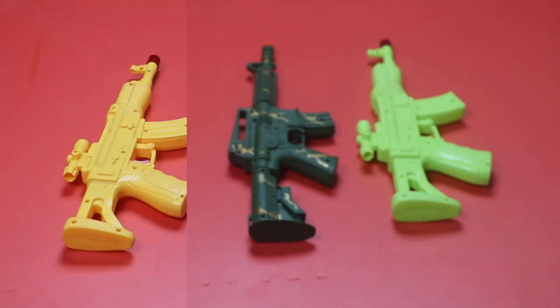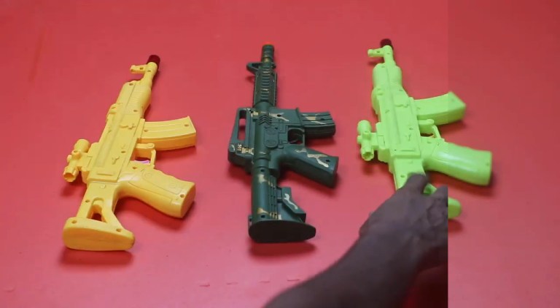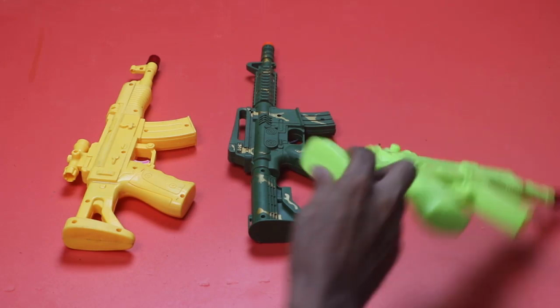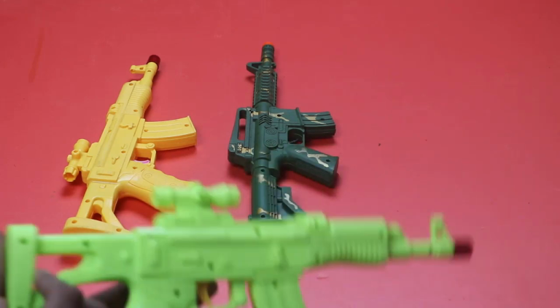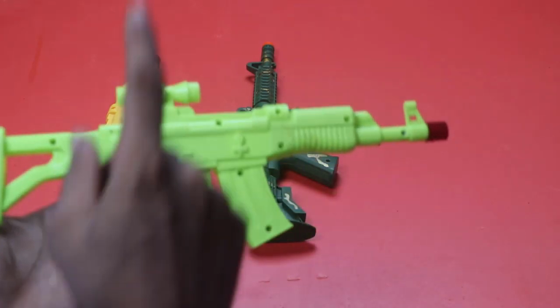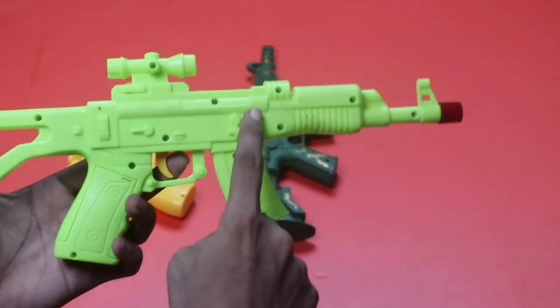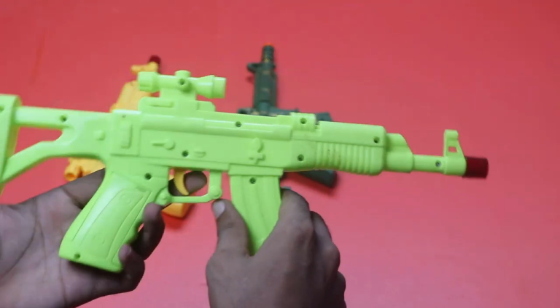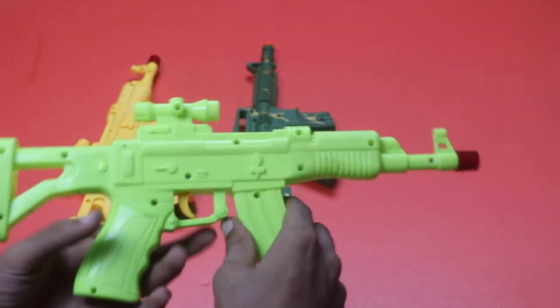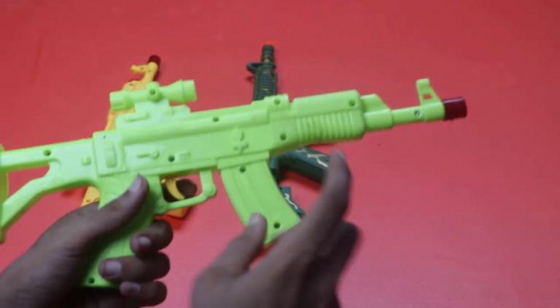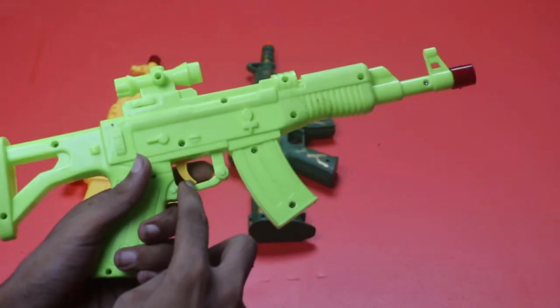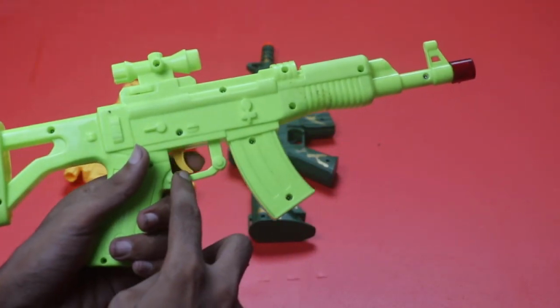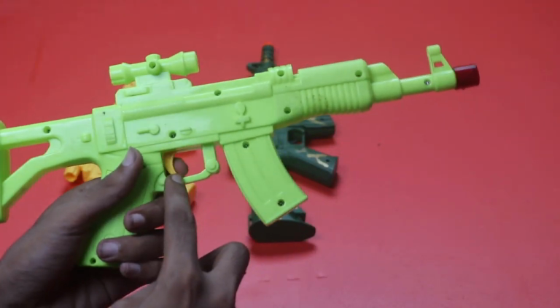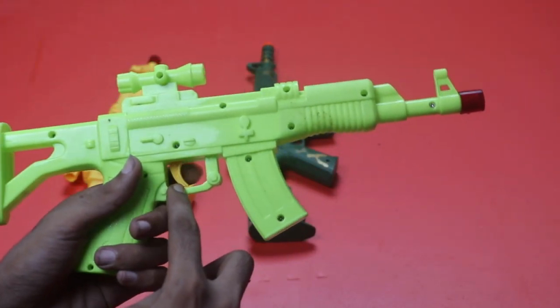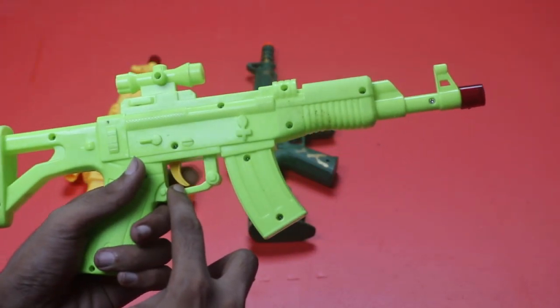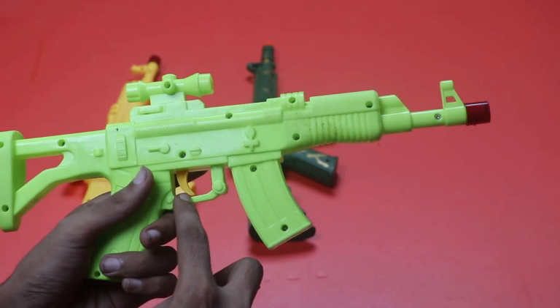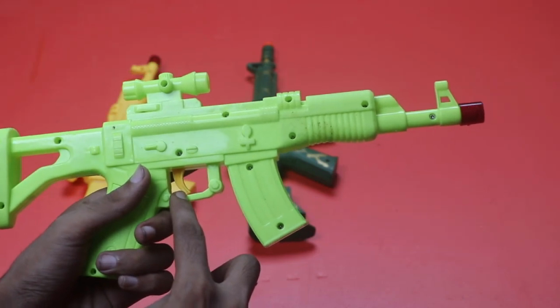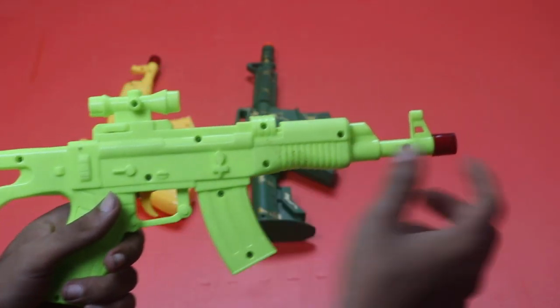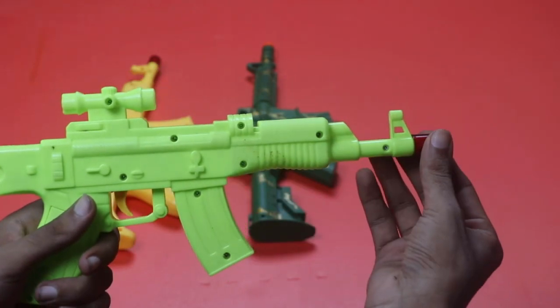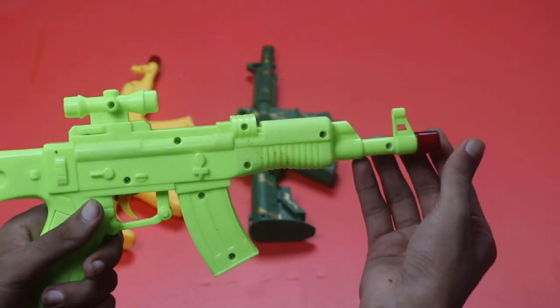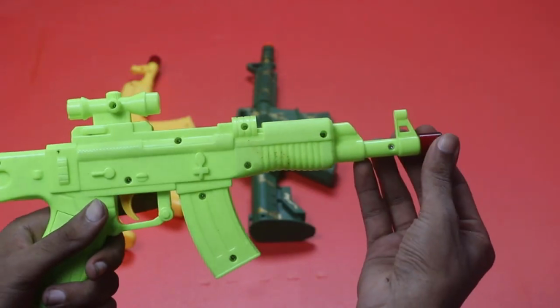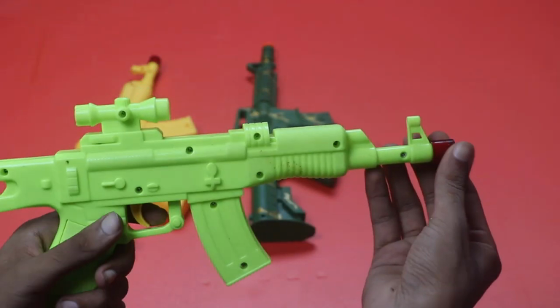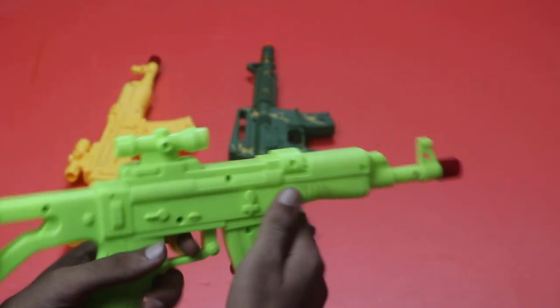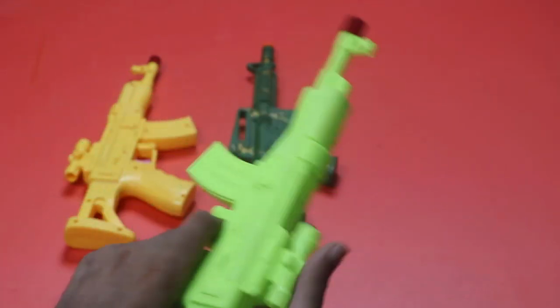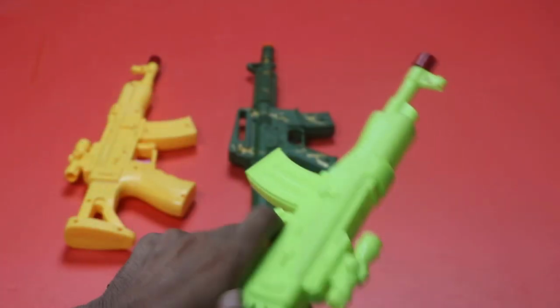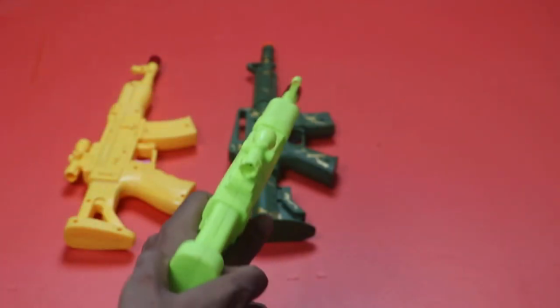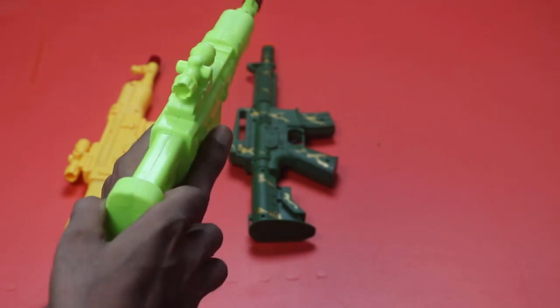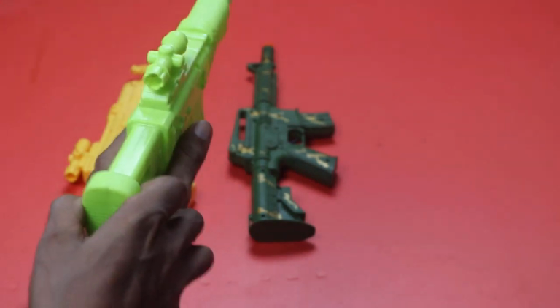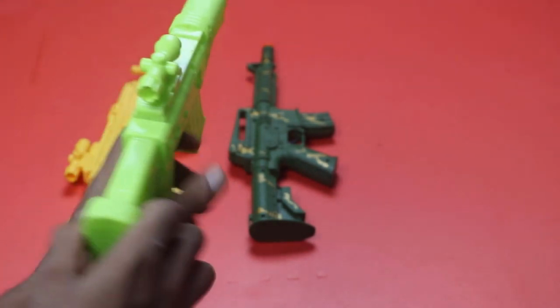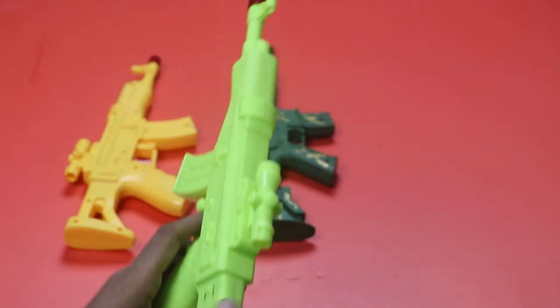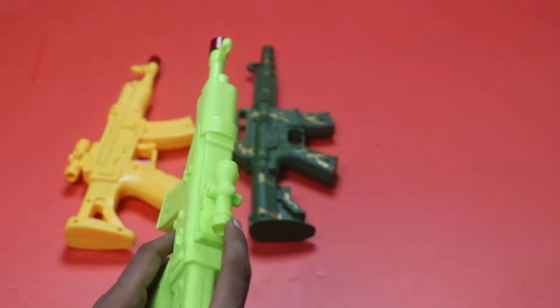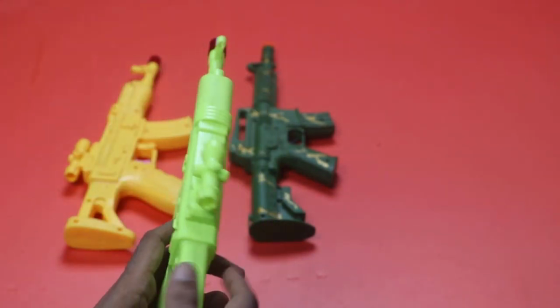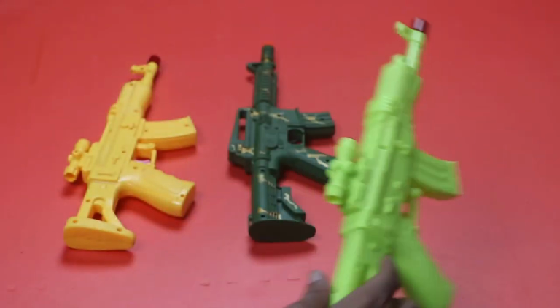Second, it's a green color sniper. The trigger color is yellow and silencer color is red. It's a musical sniper.